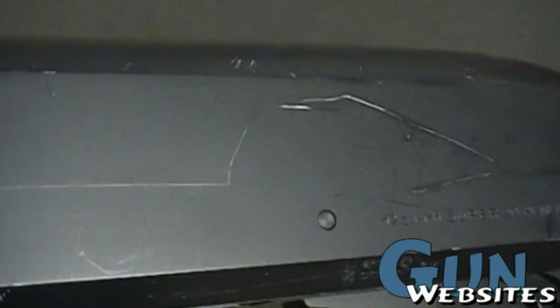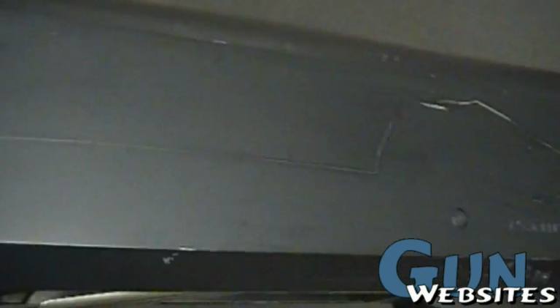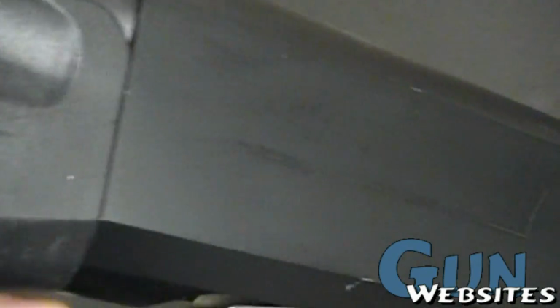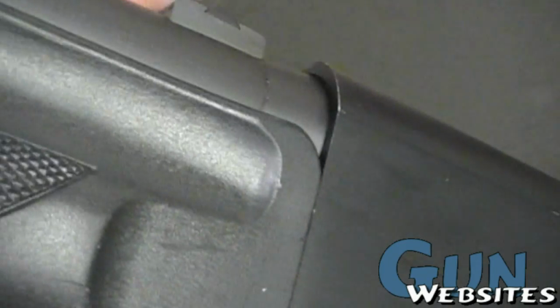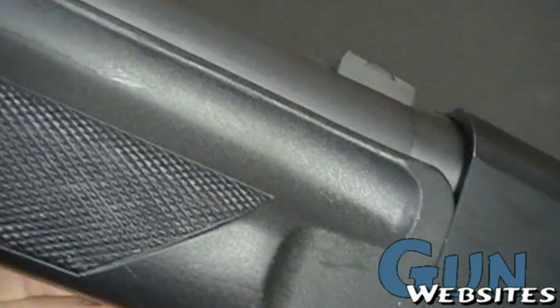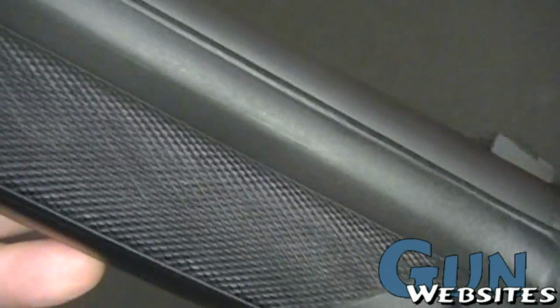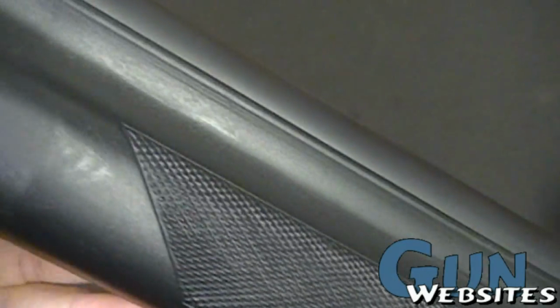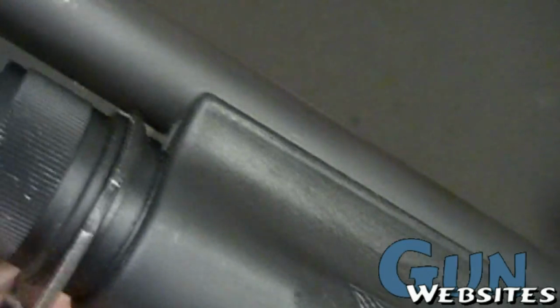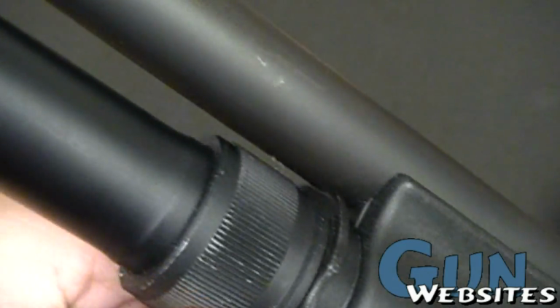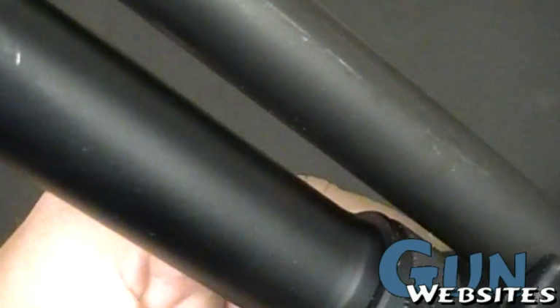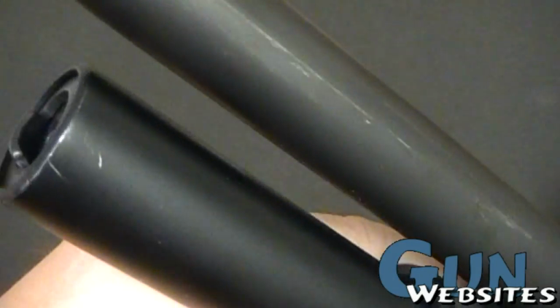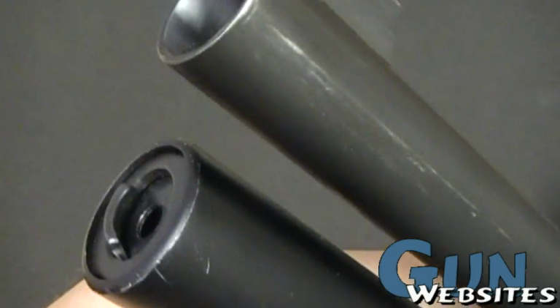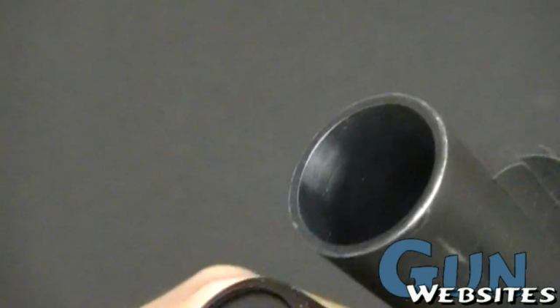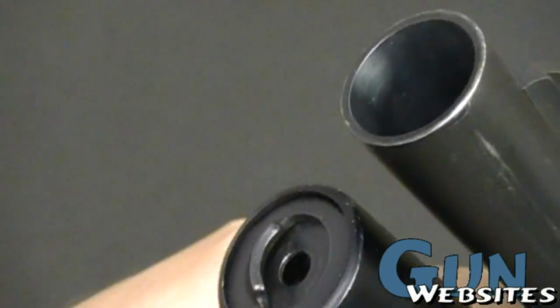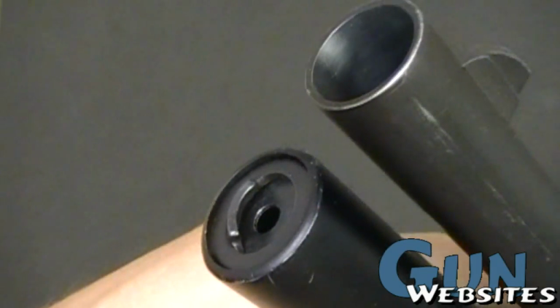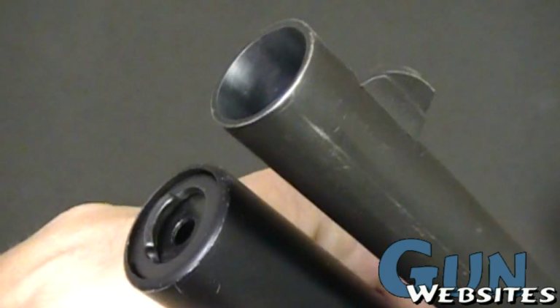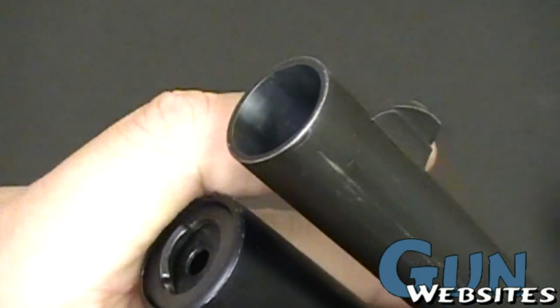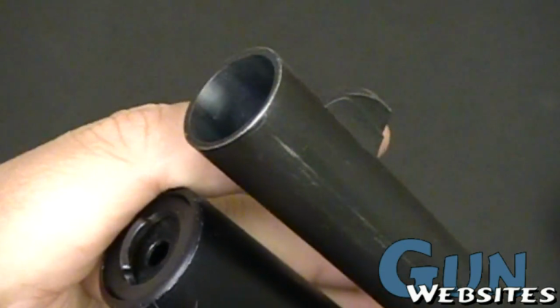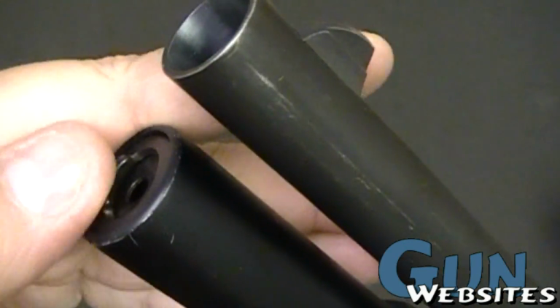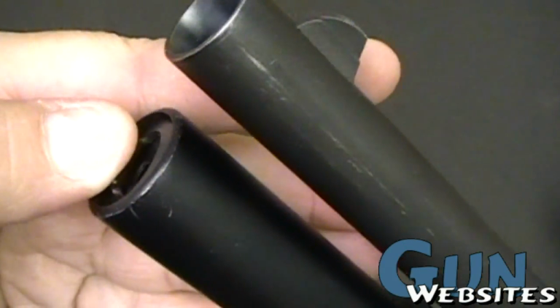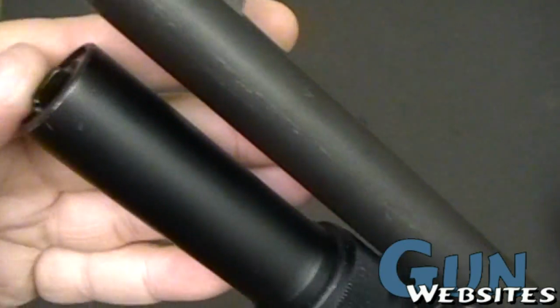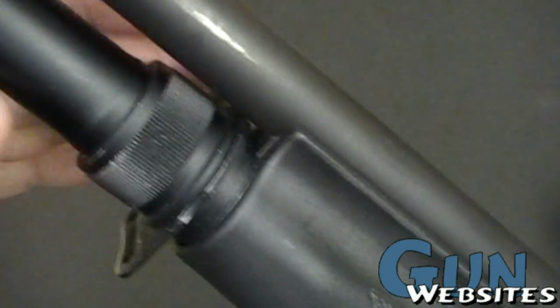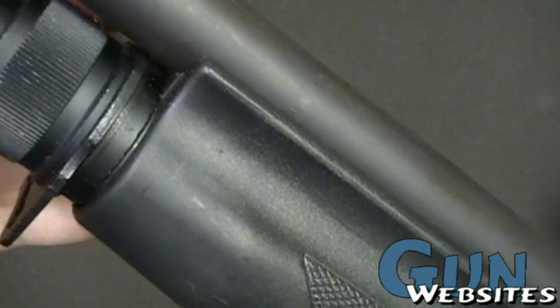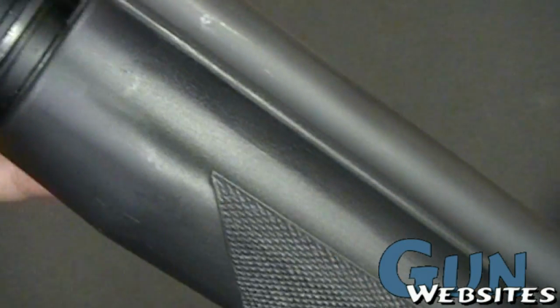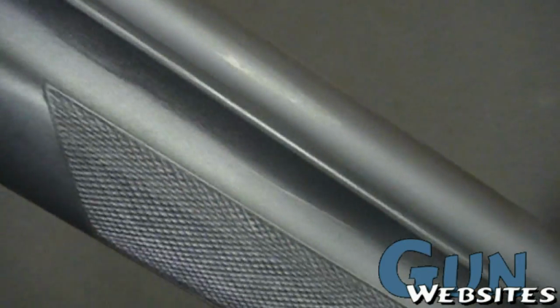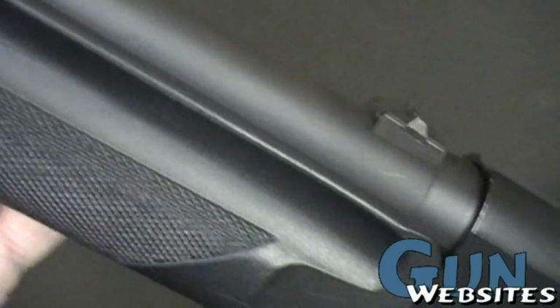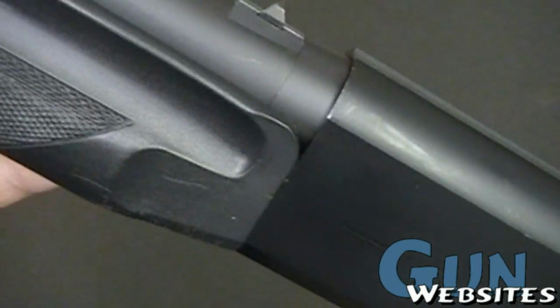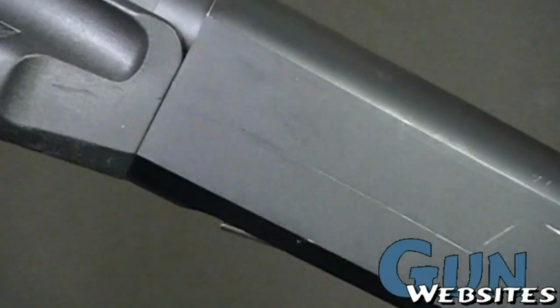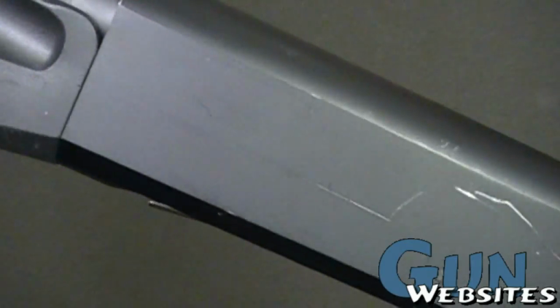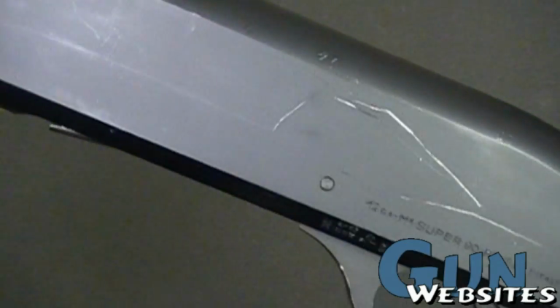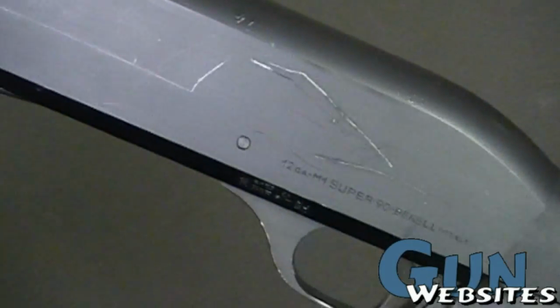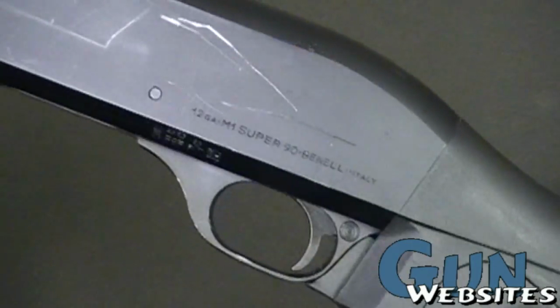This one's definitely seen a little wear and tear from transportation and storage, but not from use. This one hasn't been shot a lot — it's just been drug around quite a bit.